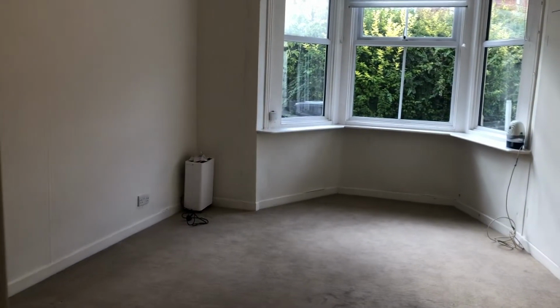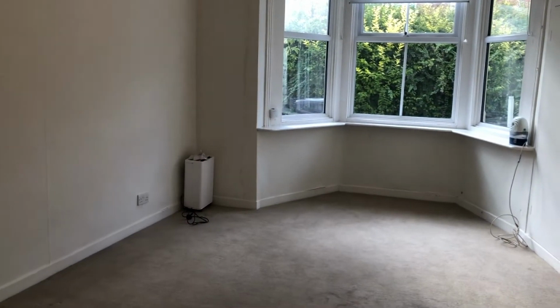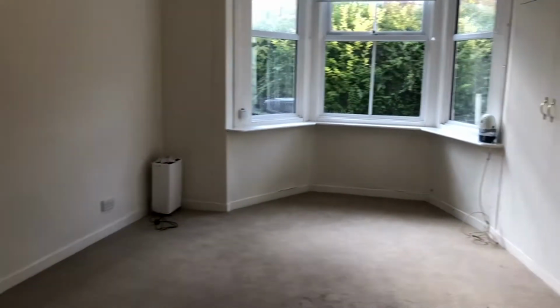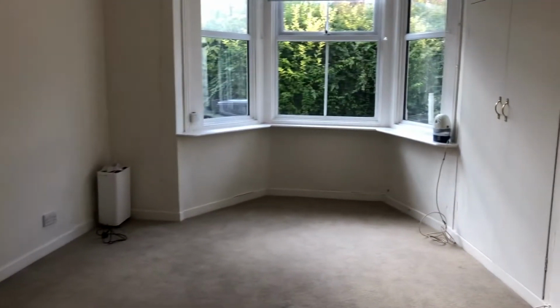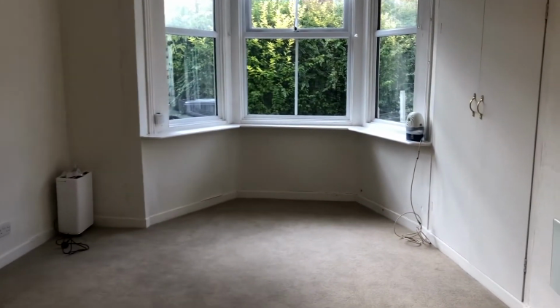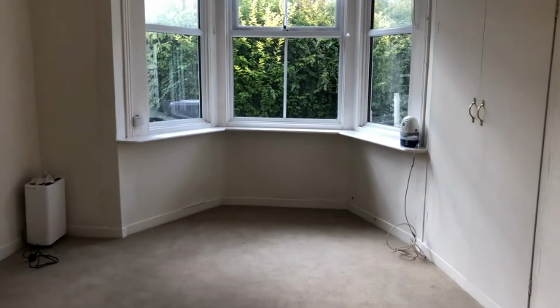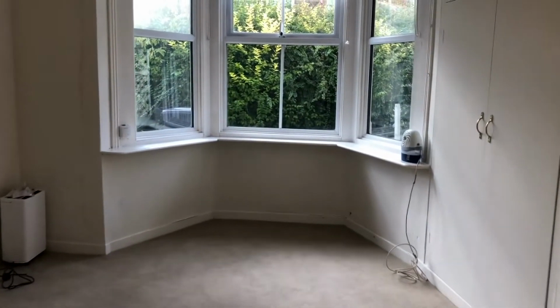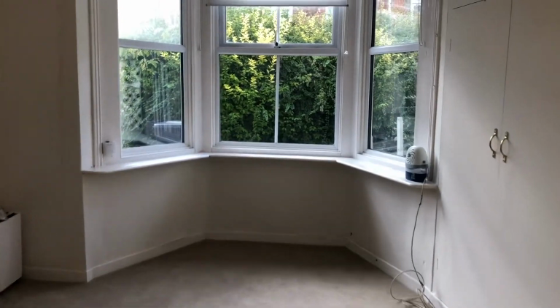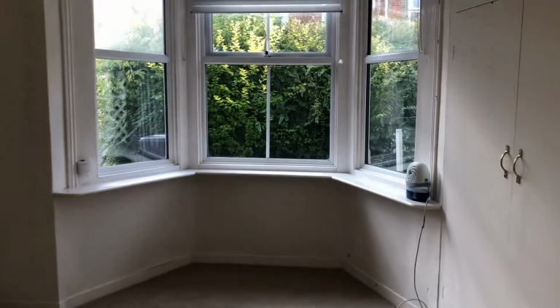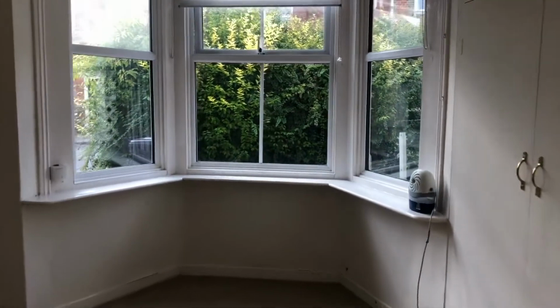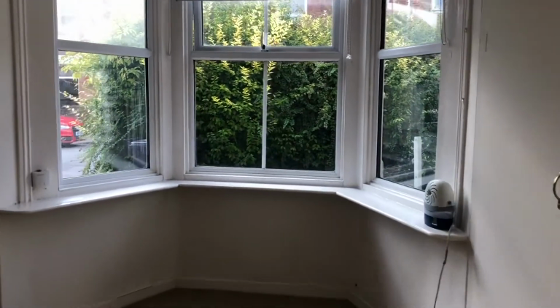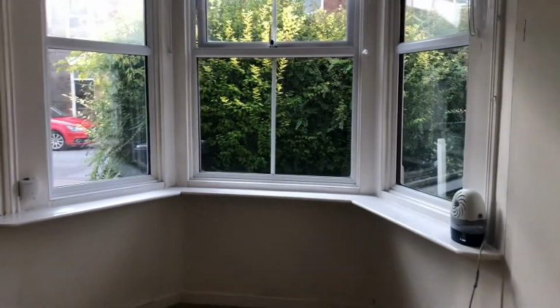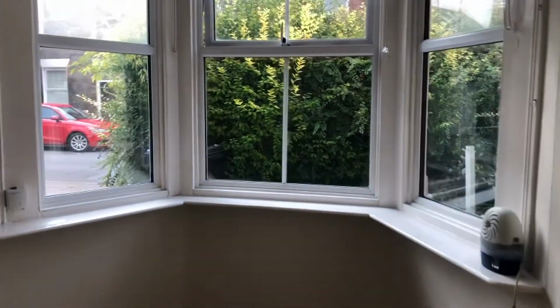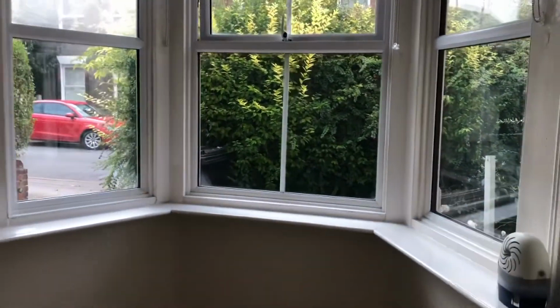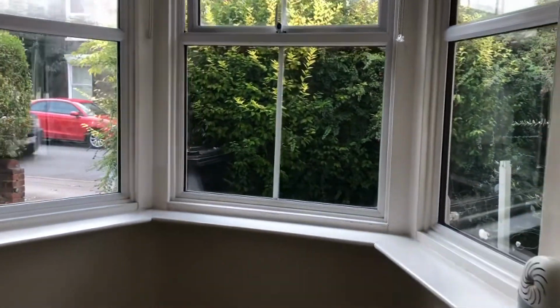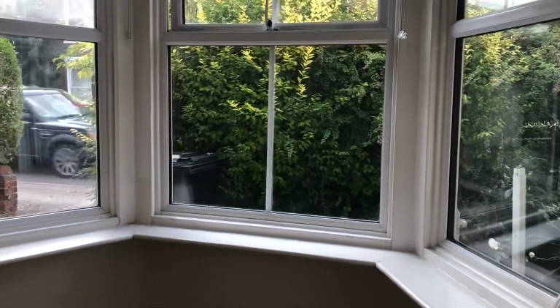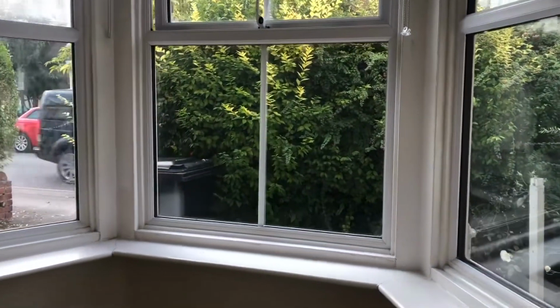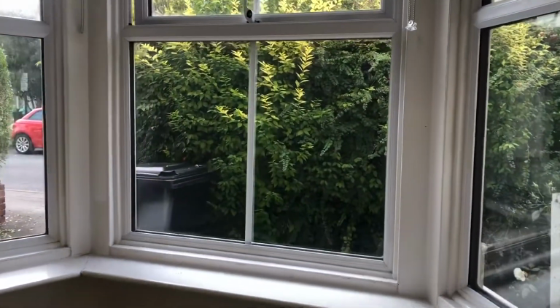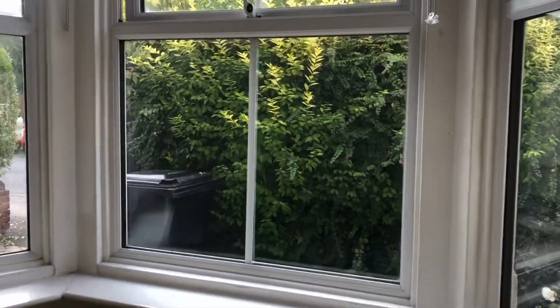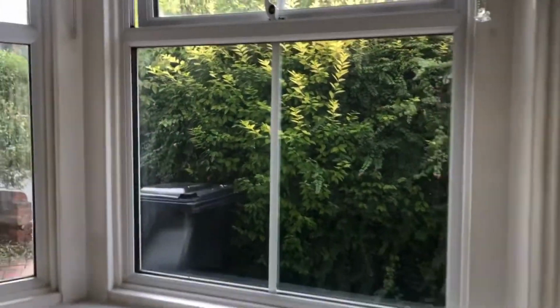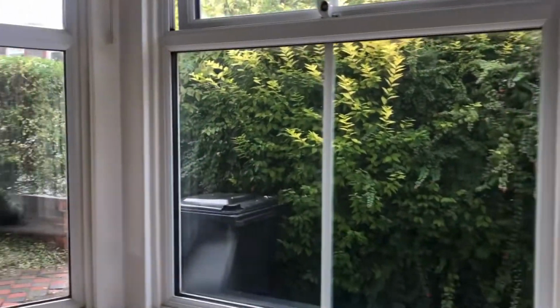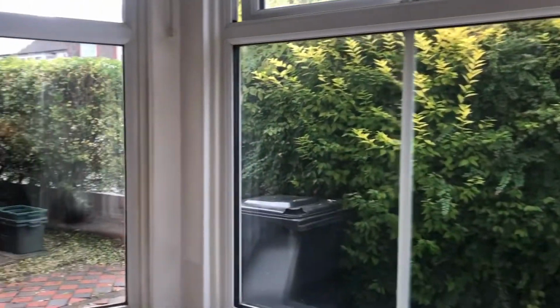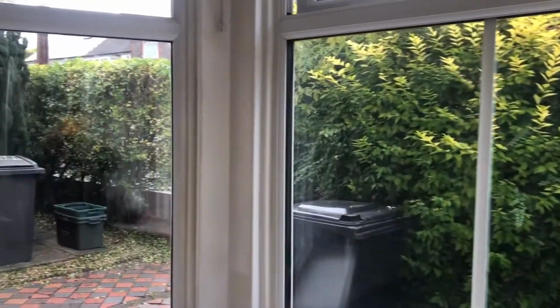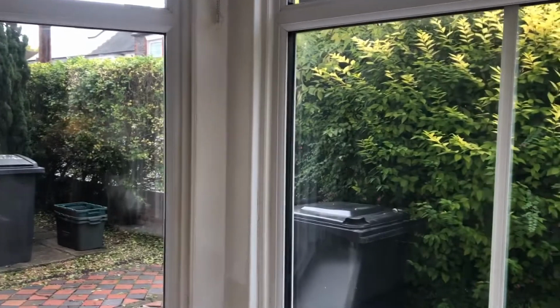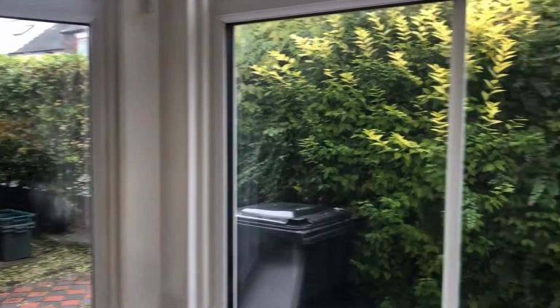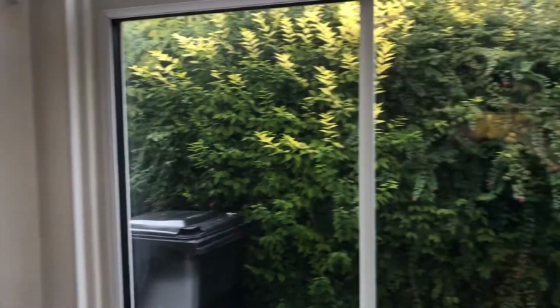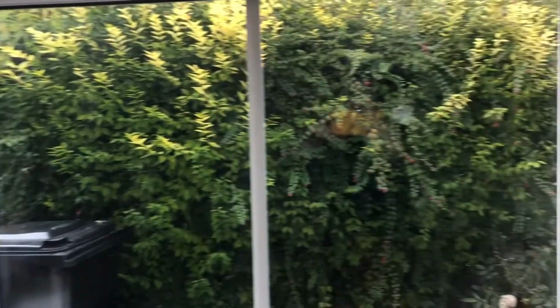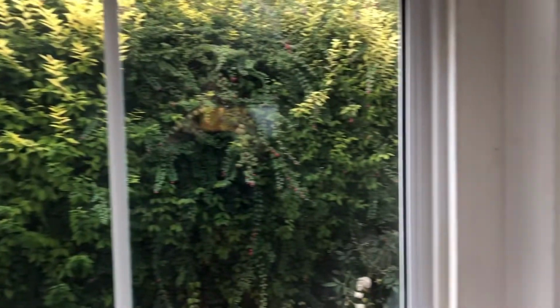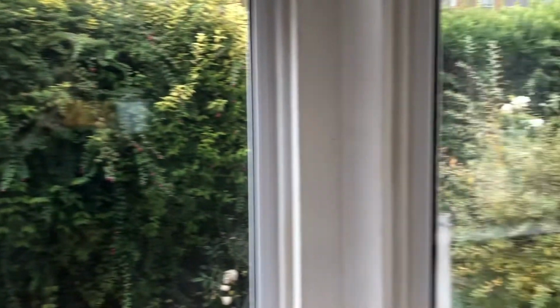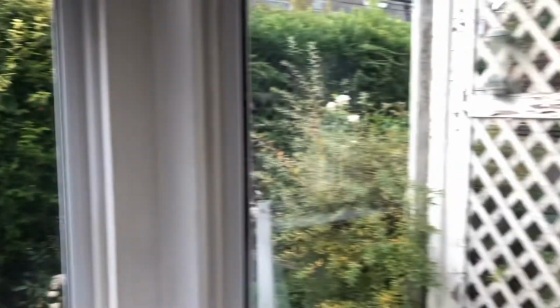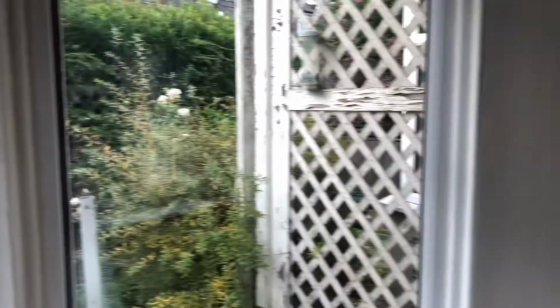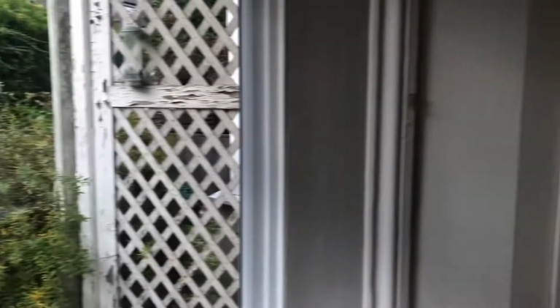There's a lovely bay window and some built-in storage — really lovely, nice and private with the hedge on the side.